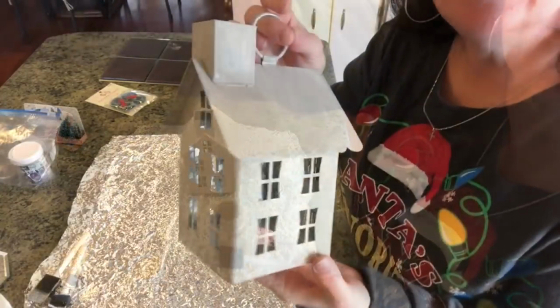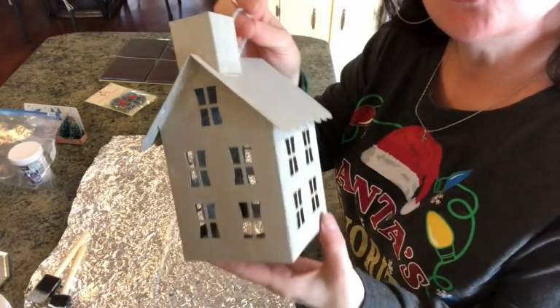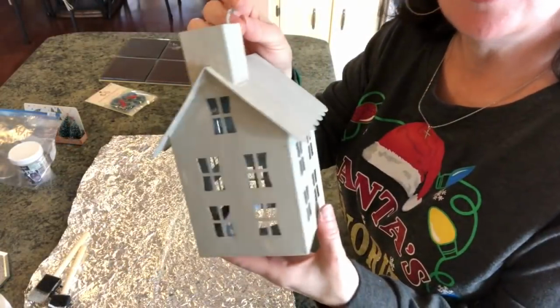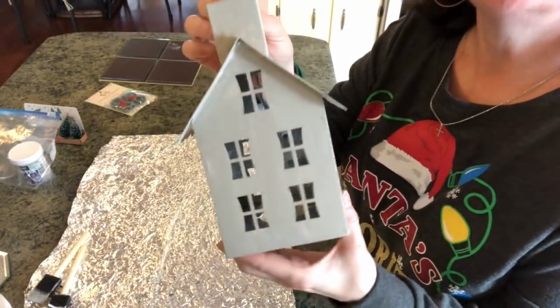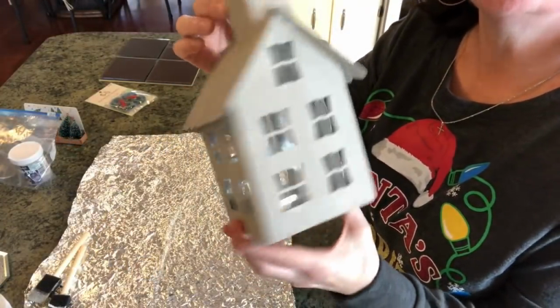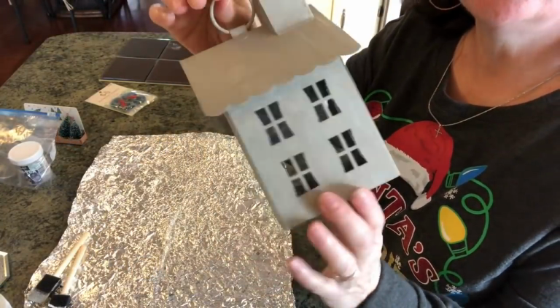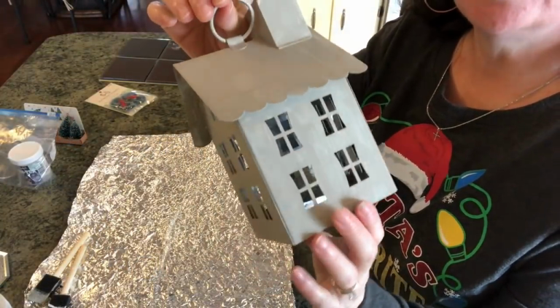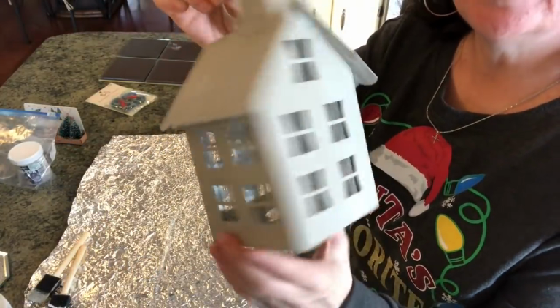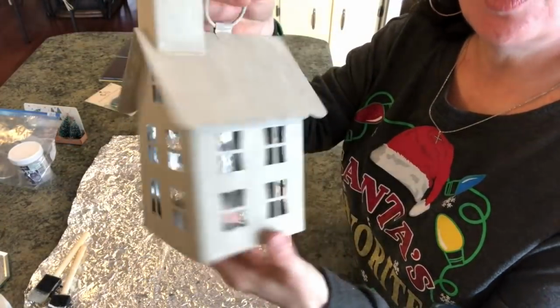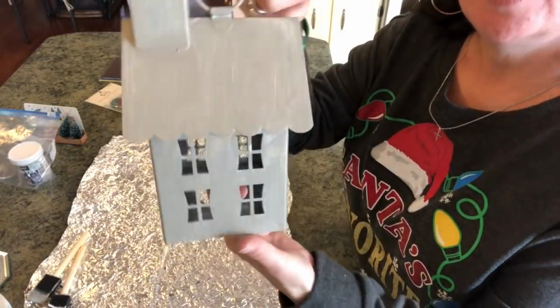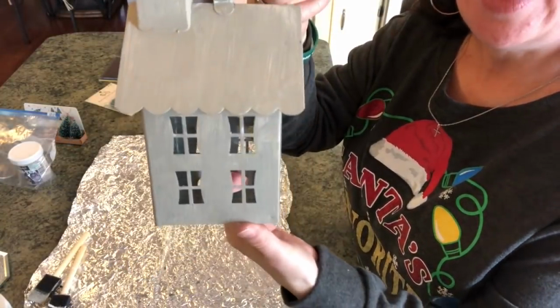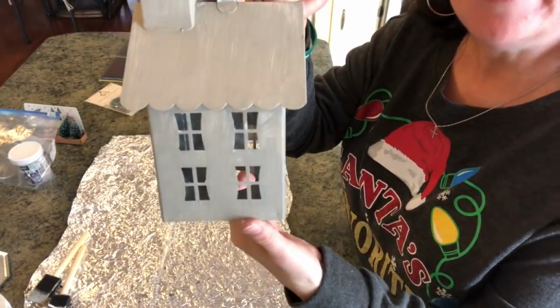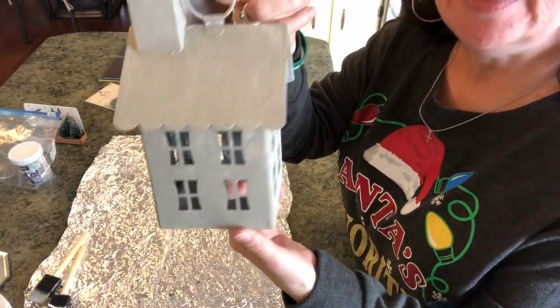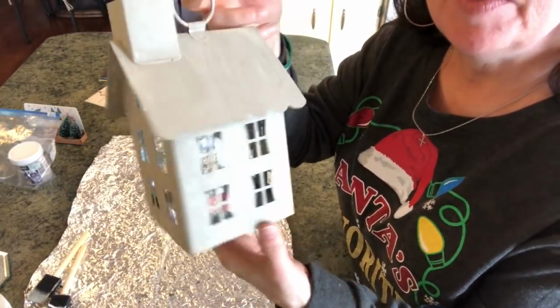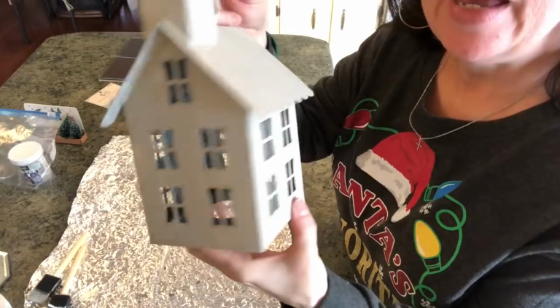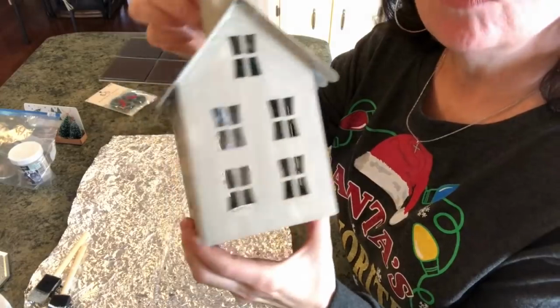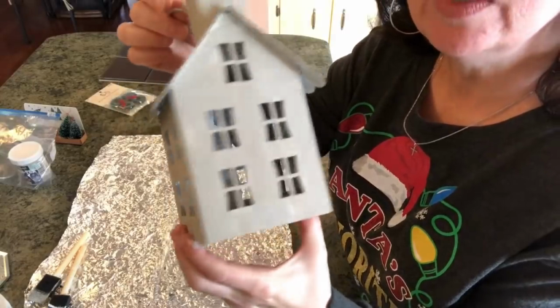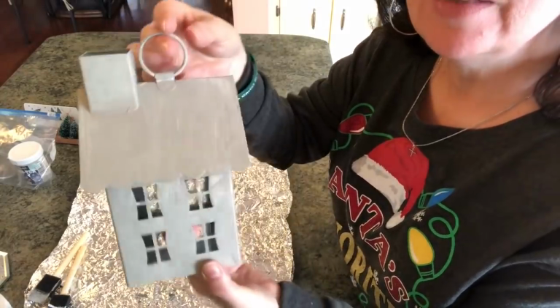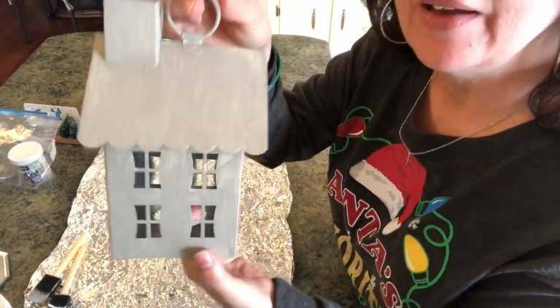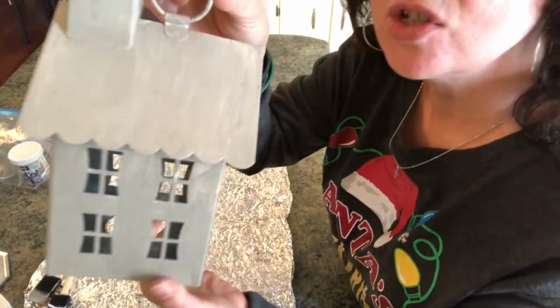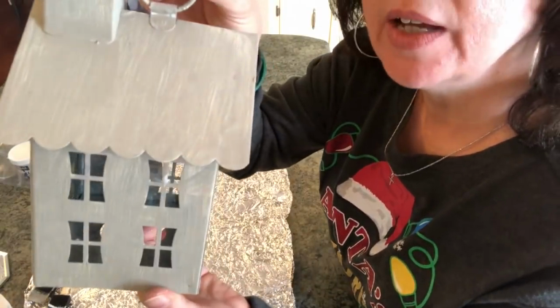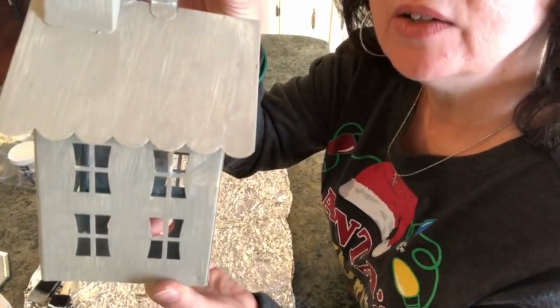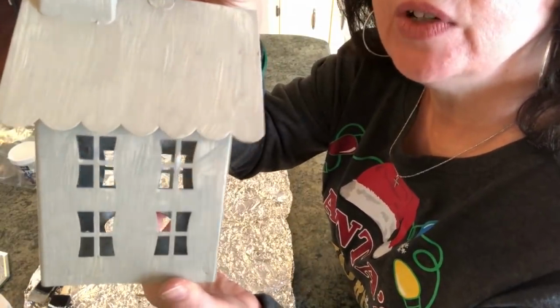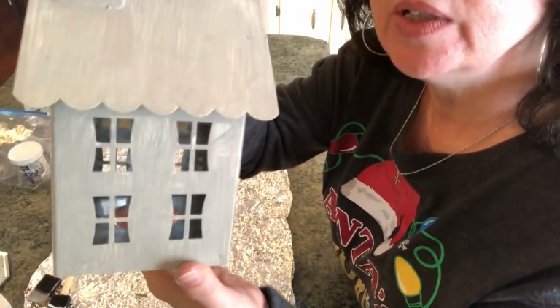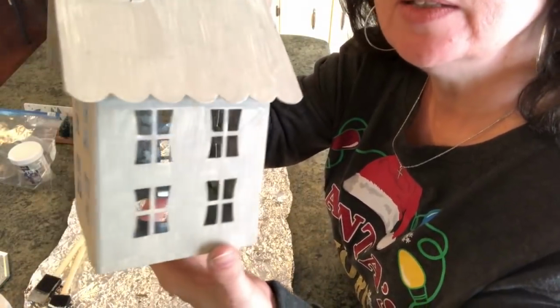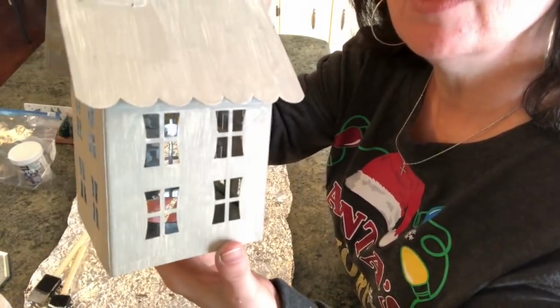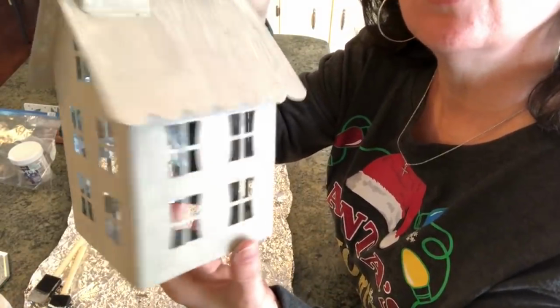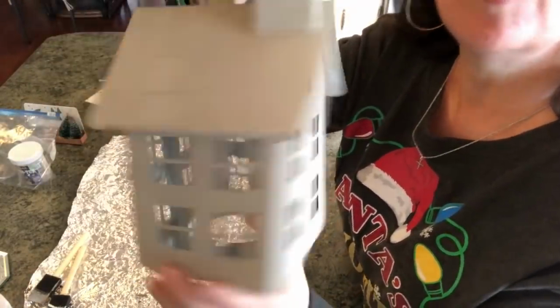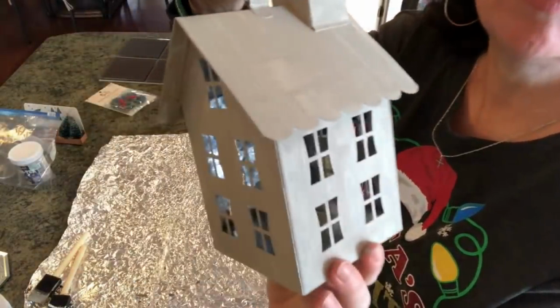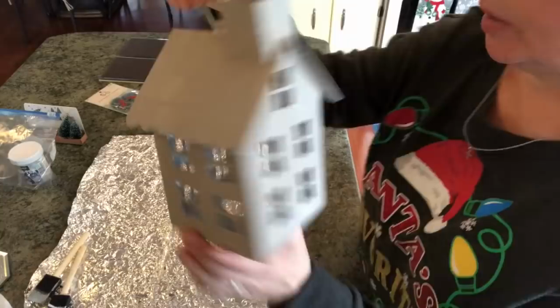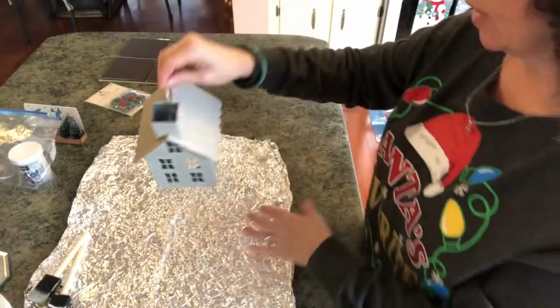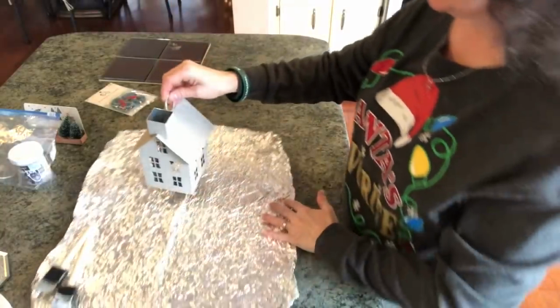Here it is dried — I just took a hairdryer to it on high medium. I really like how this turned out. I don't know if you can really tell the color, but I really do like it.